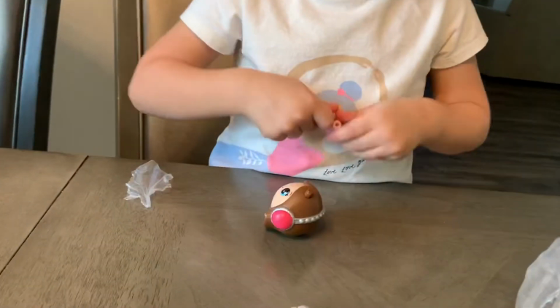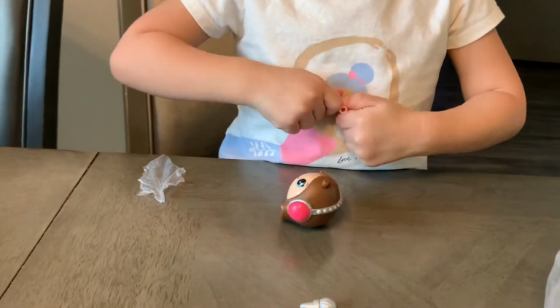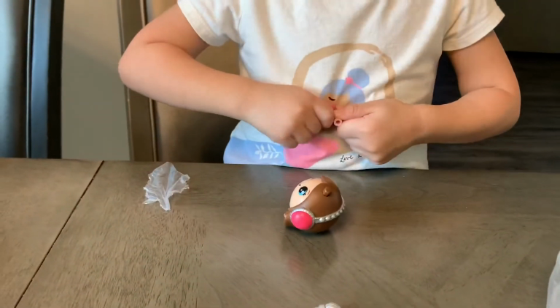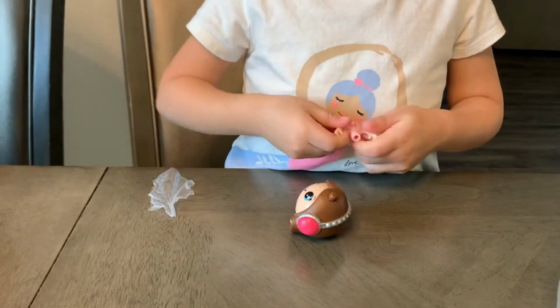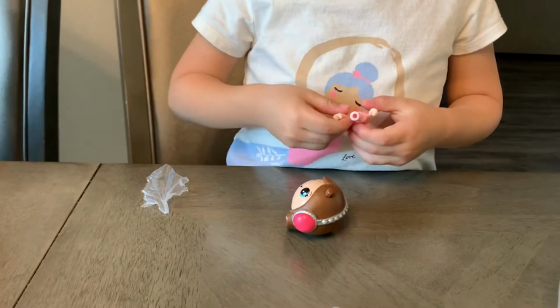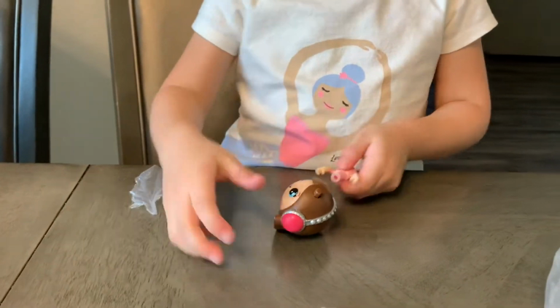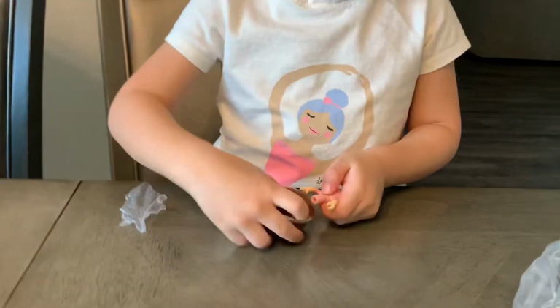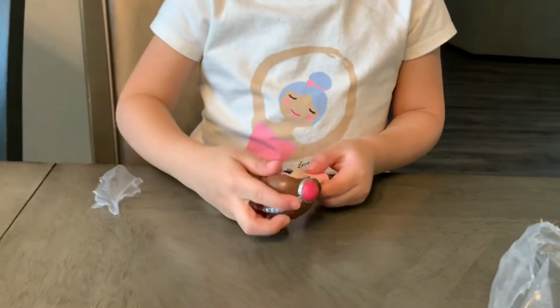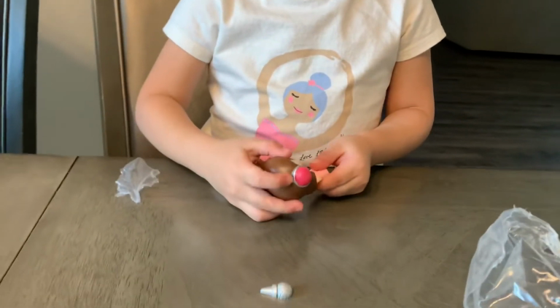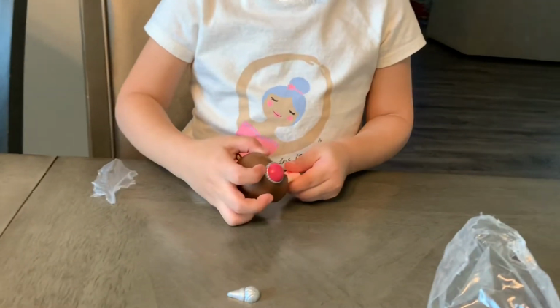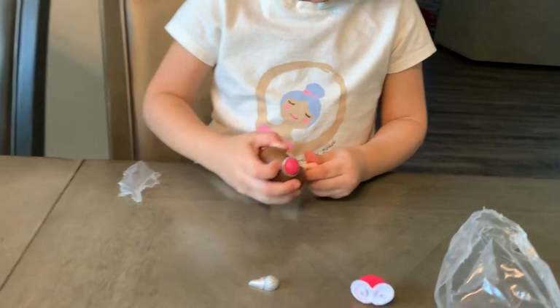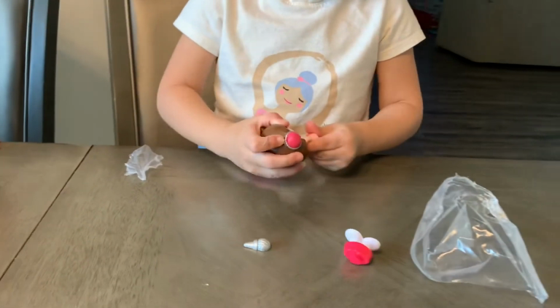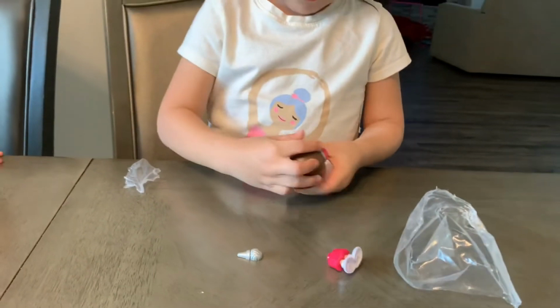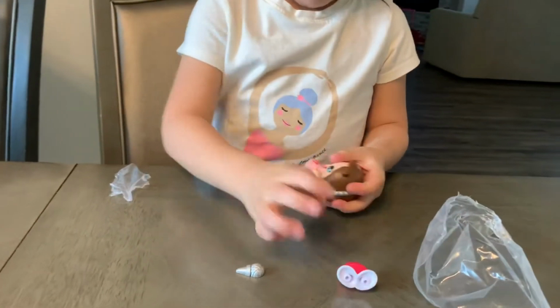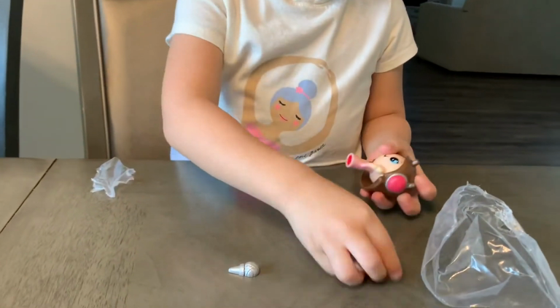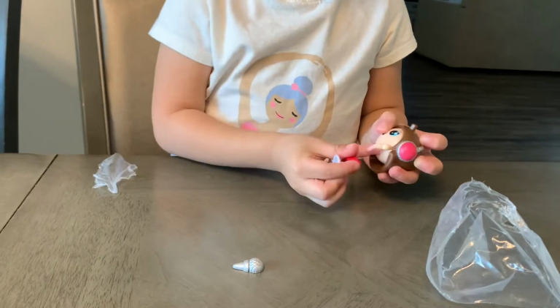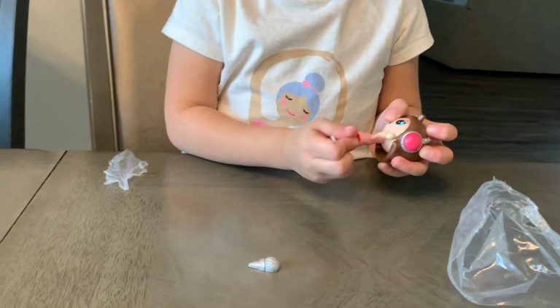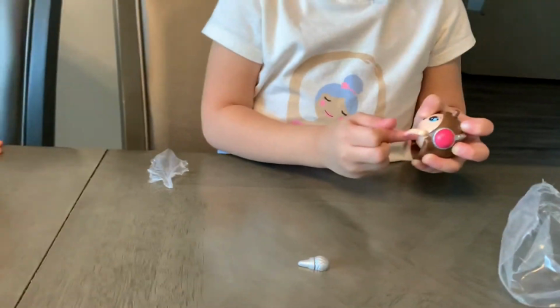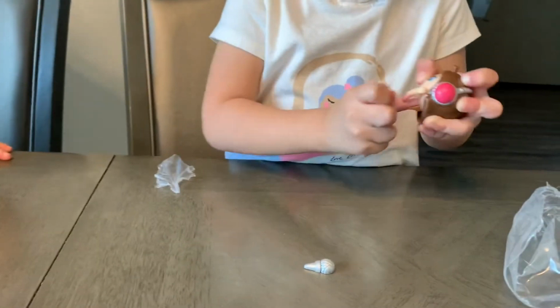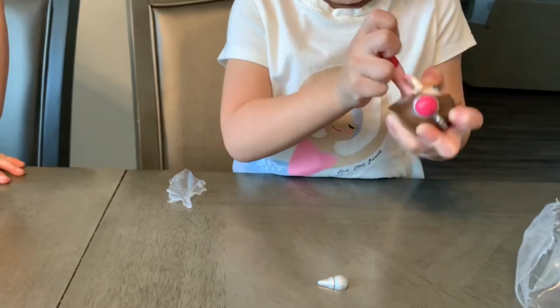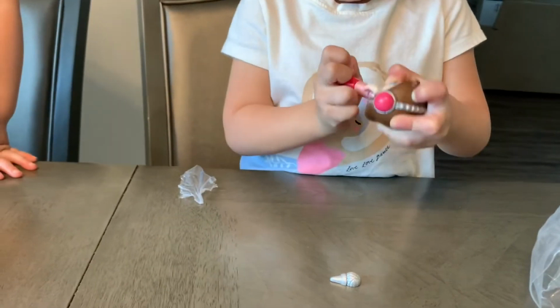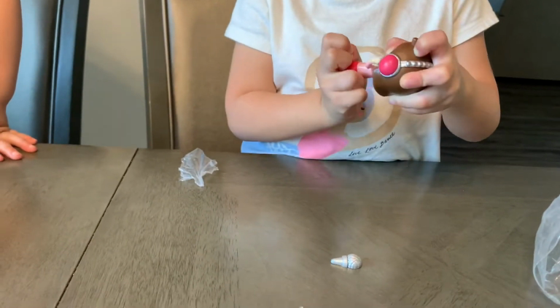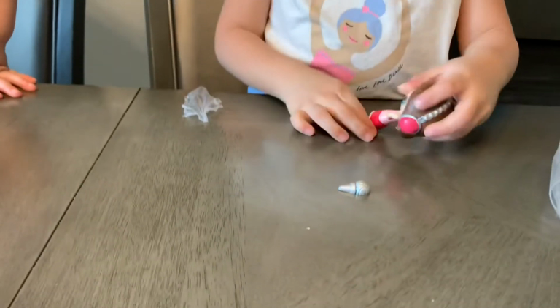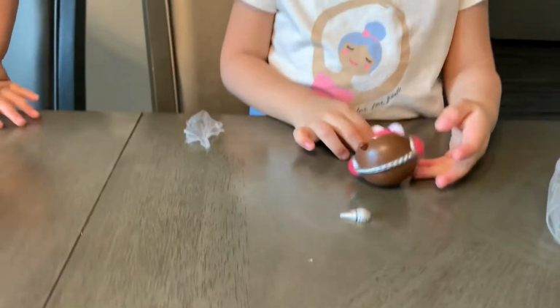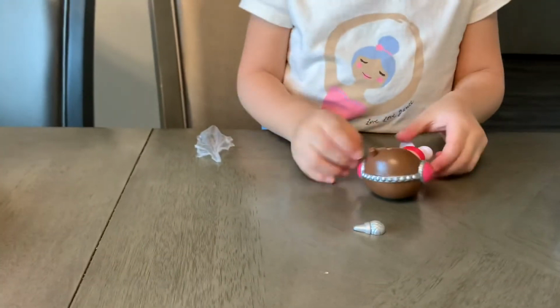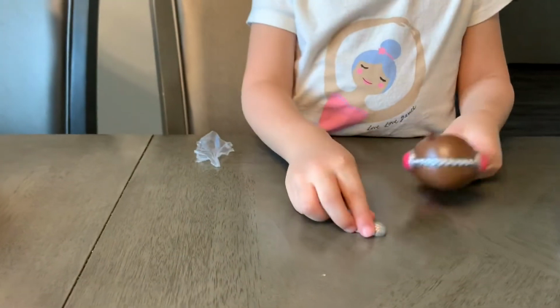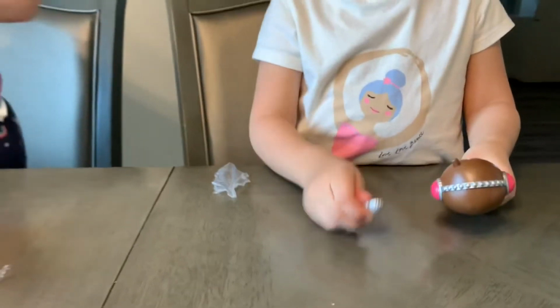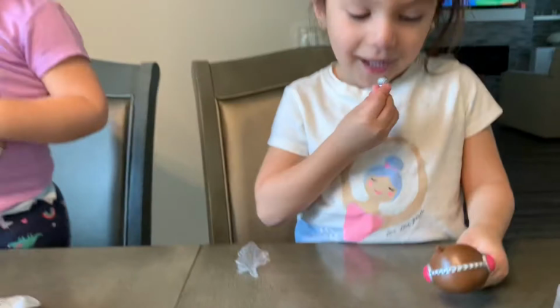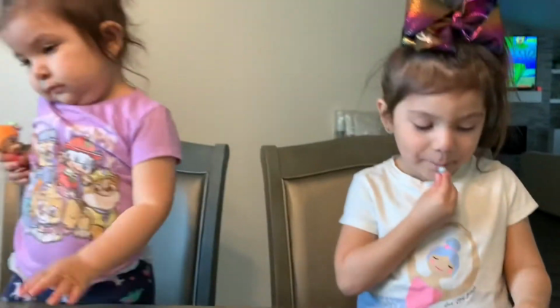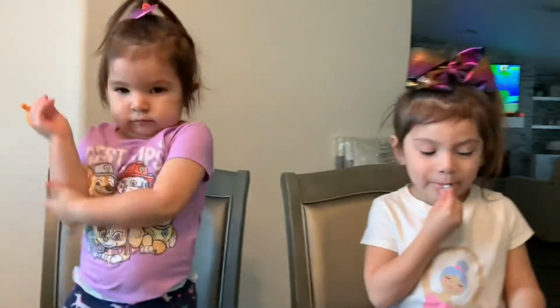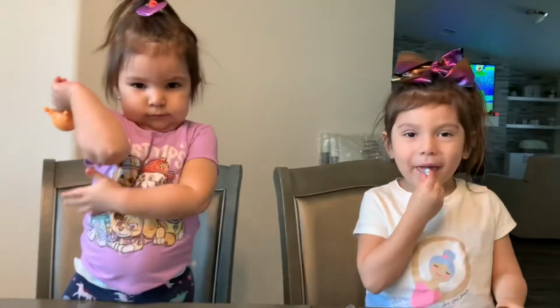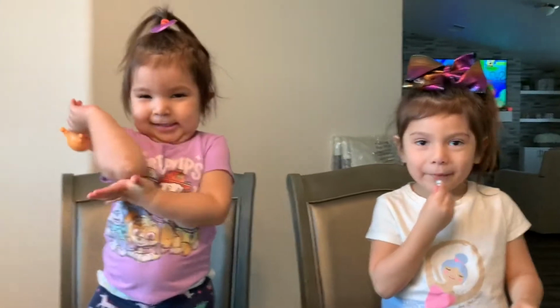So first it's the head, and then the body, and then the feet. And then, what is that, an ice cream cone? On her head.